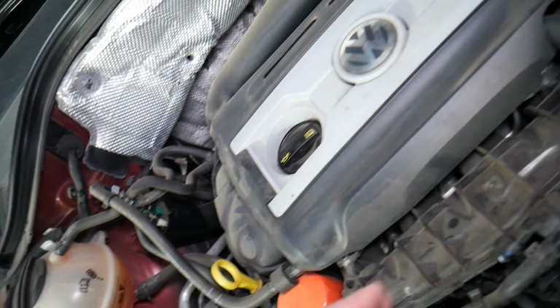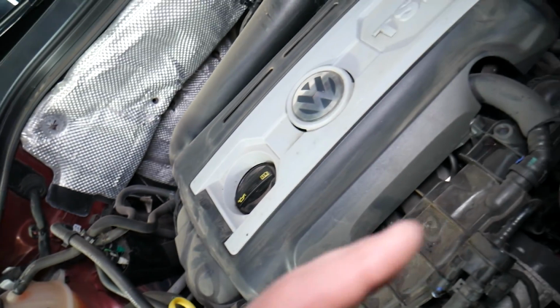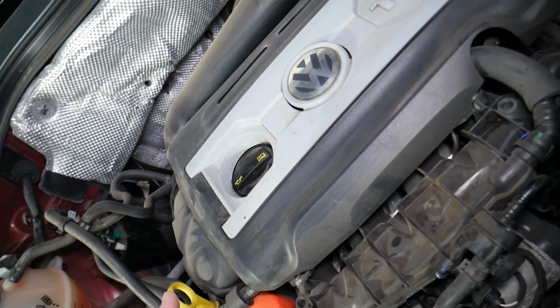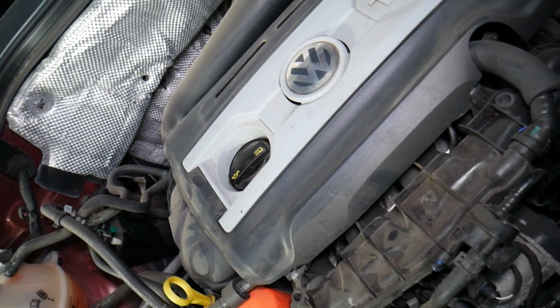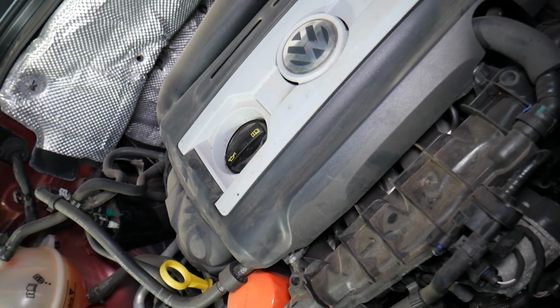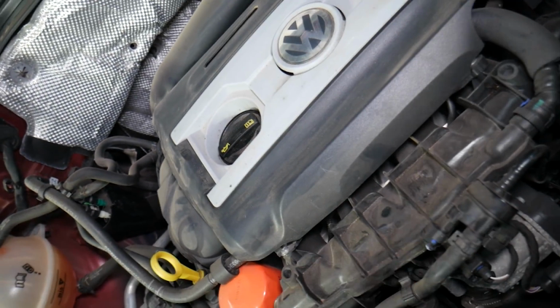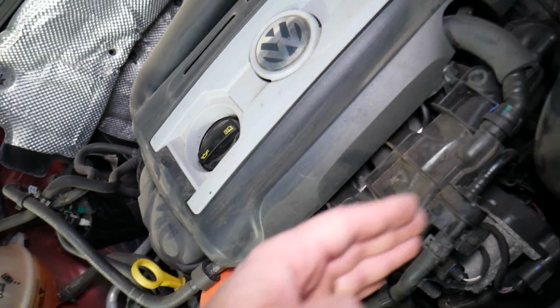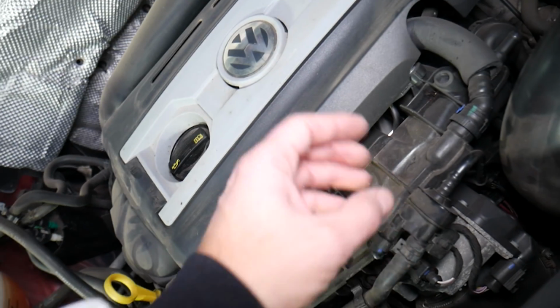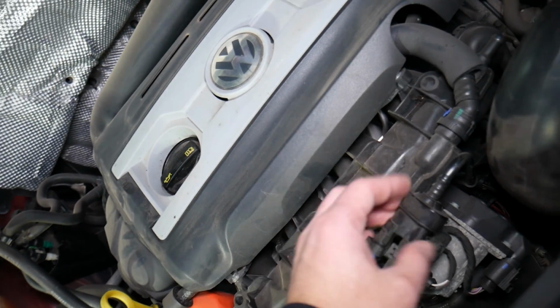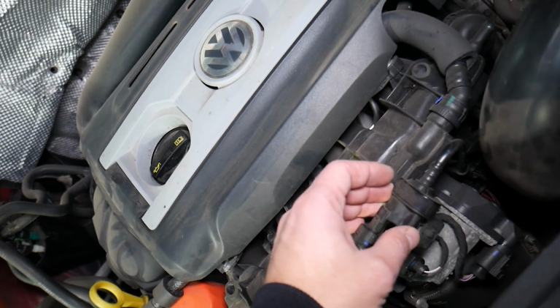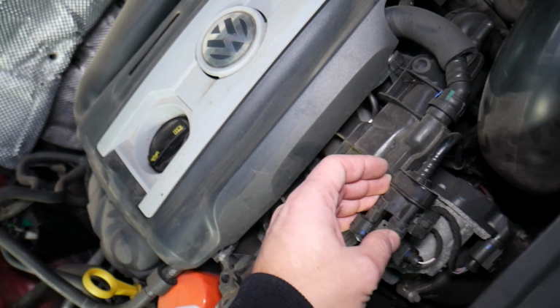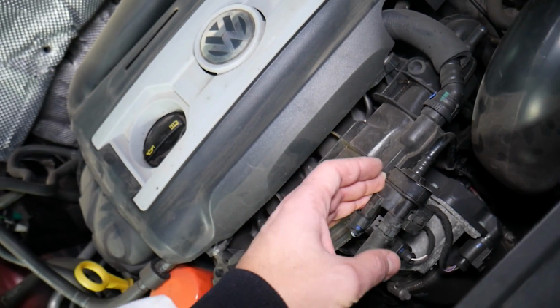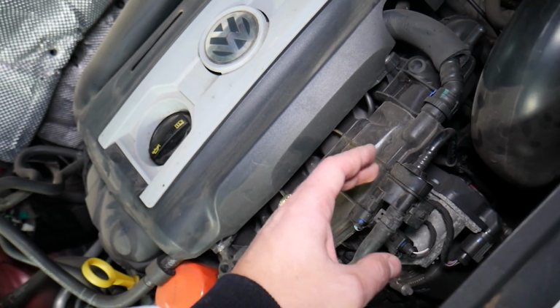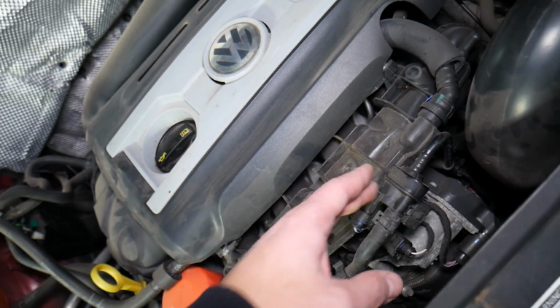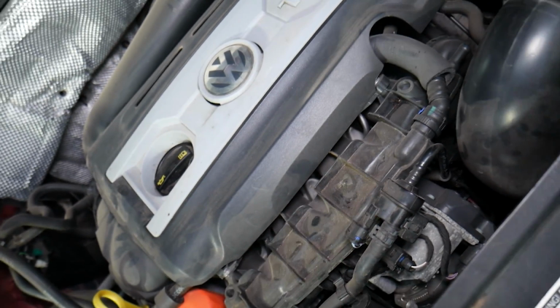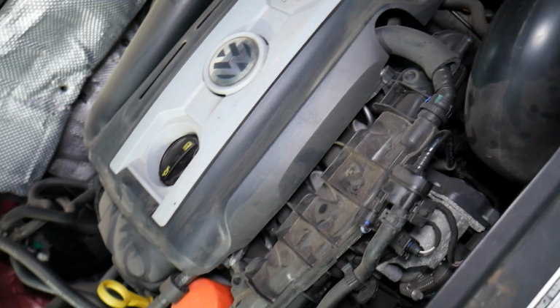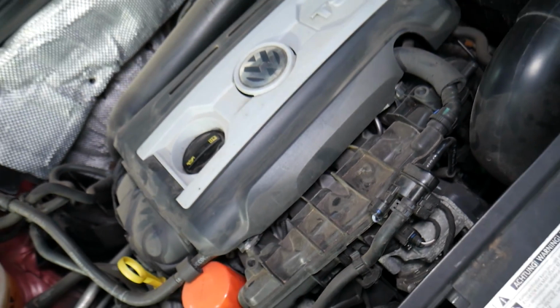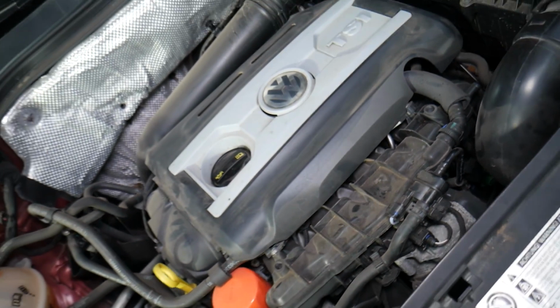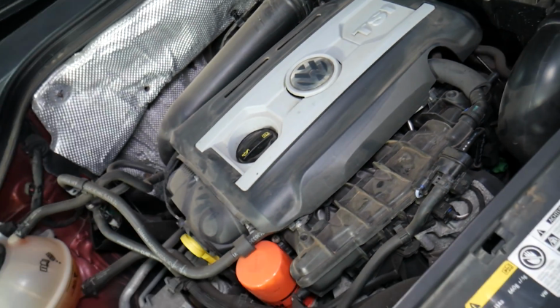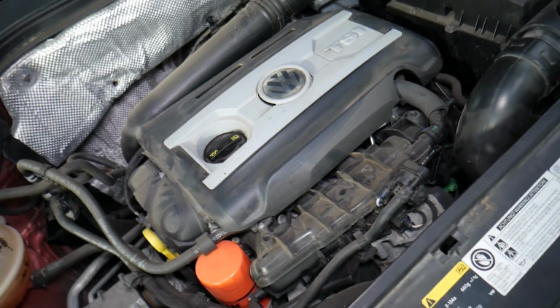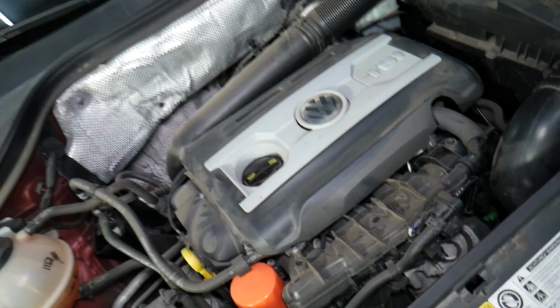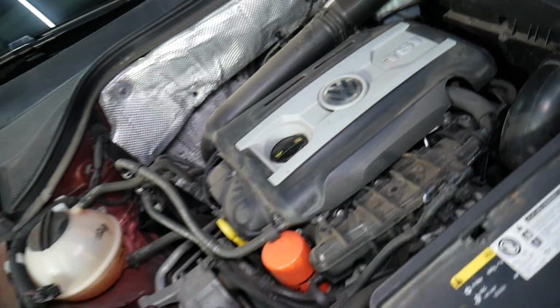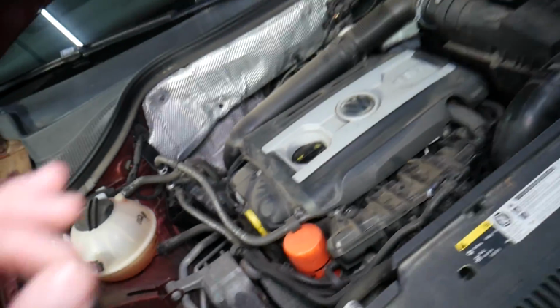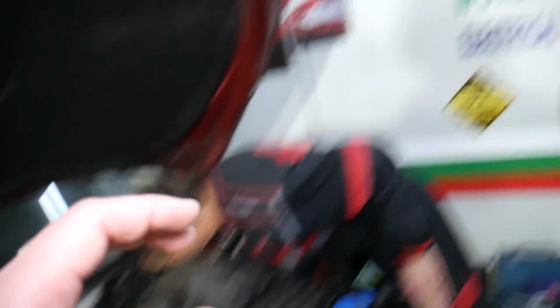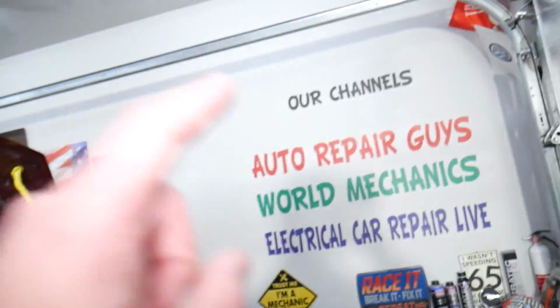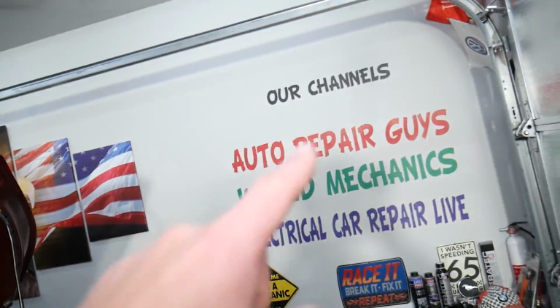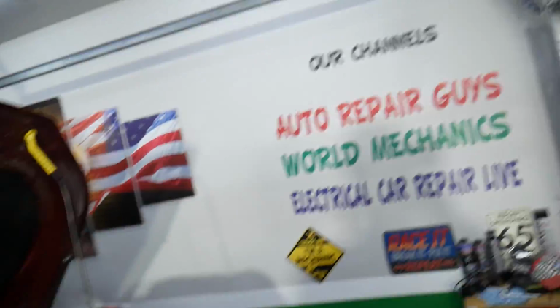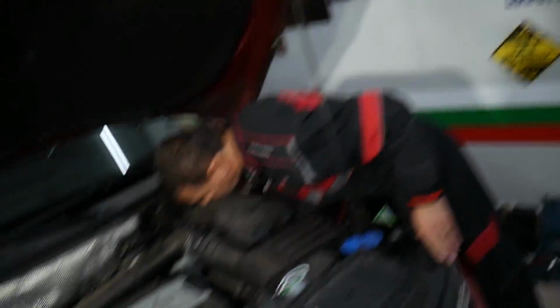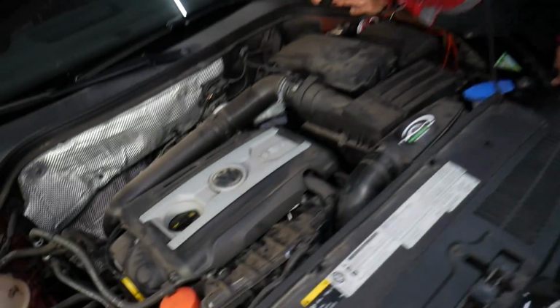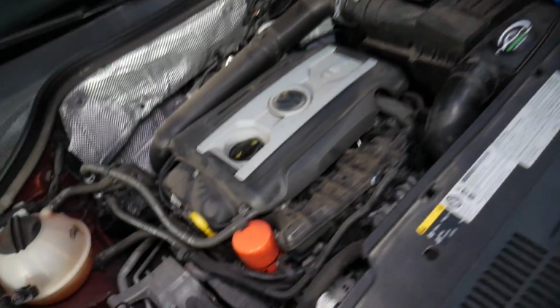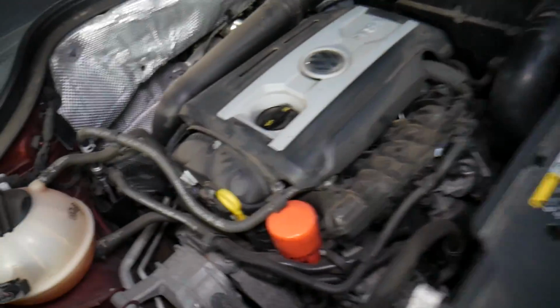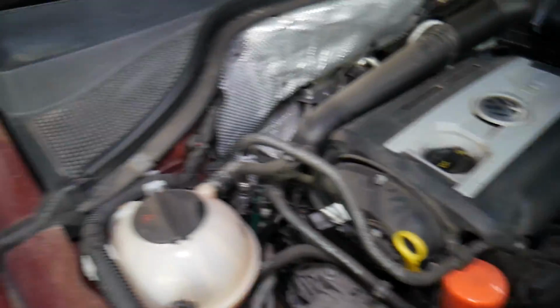That code can be triggered by multiple things: a broken line, a loose line, or a leaking purge control valve that doesn't close properly. We have a video on our main channel, Auto Repair Guys, on how to test the purge control valve — check it out.